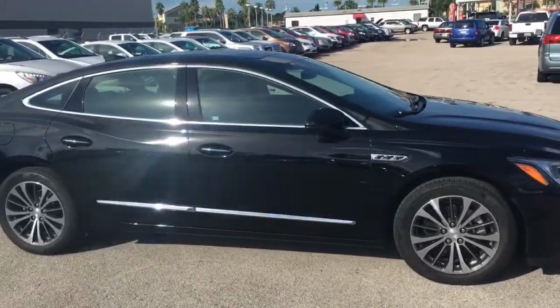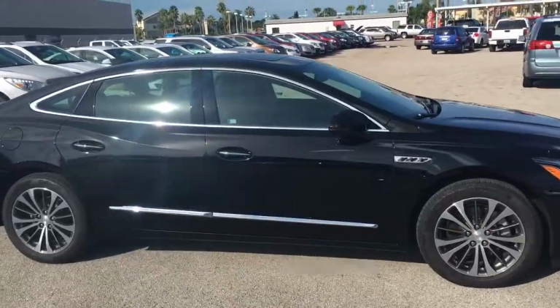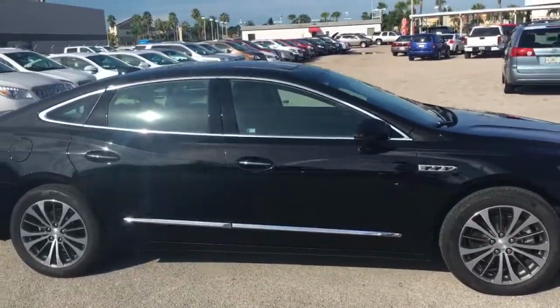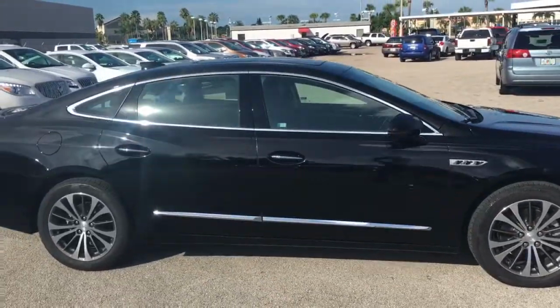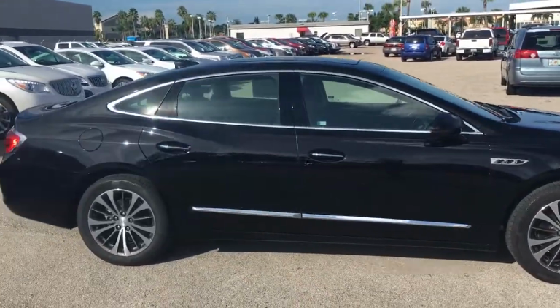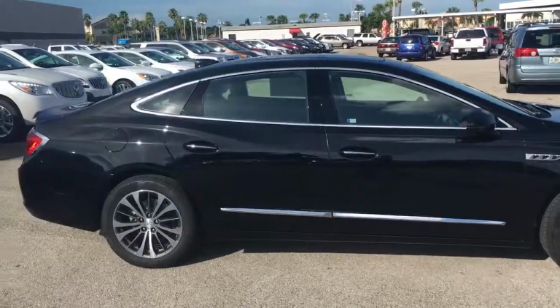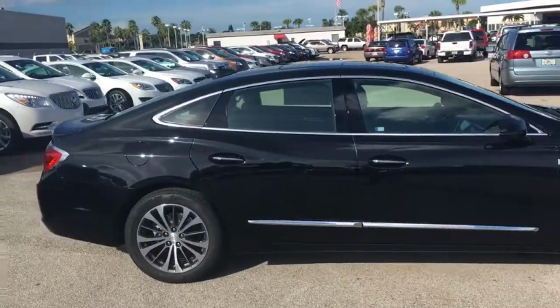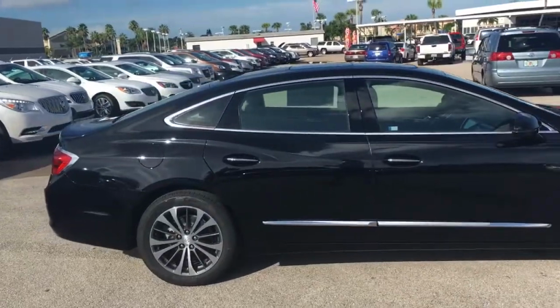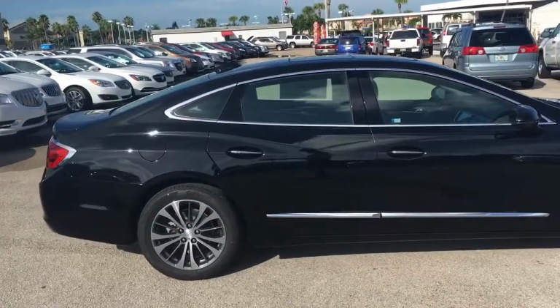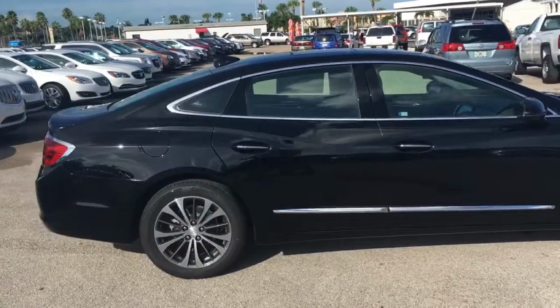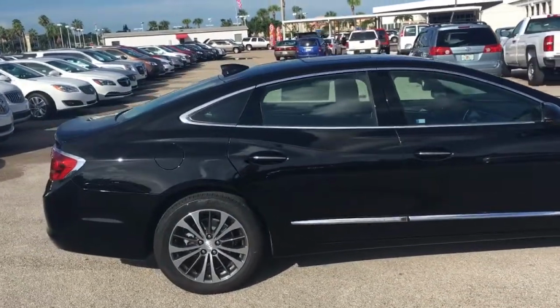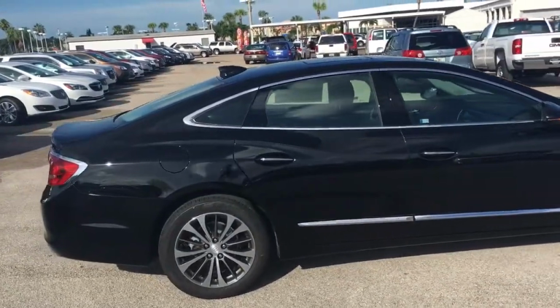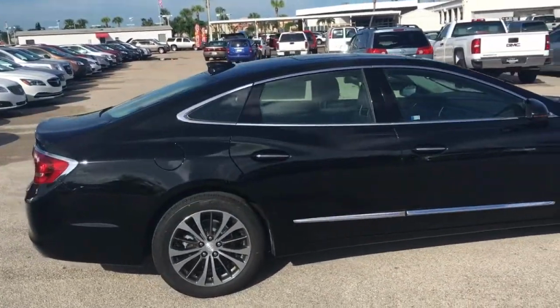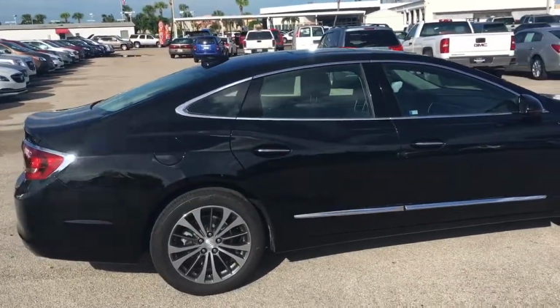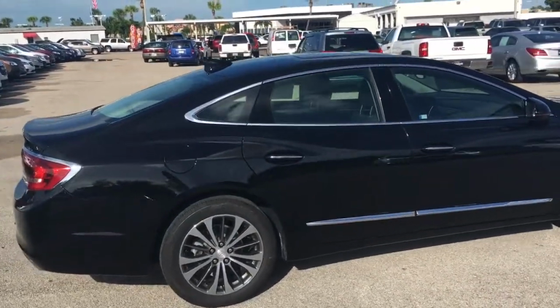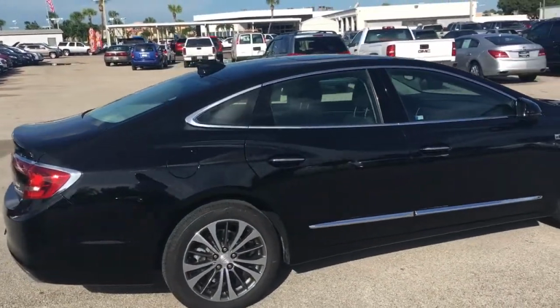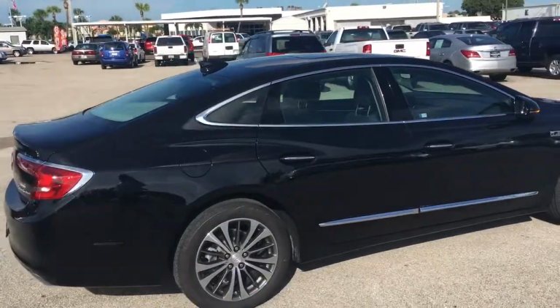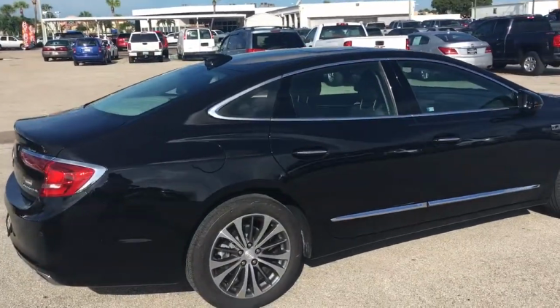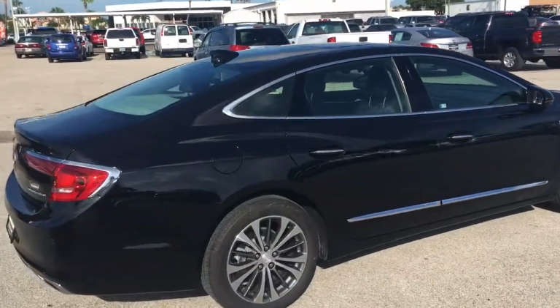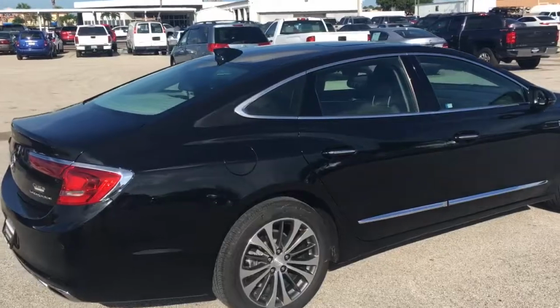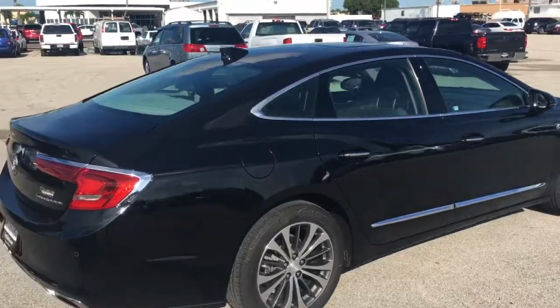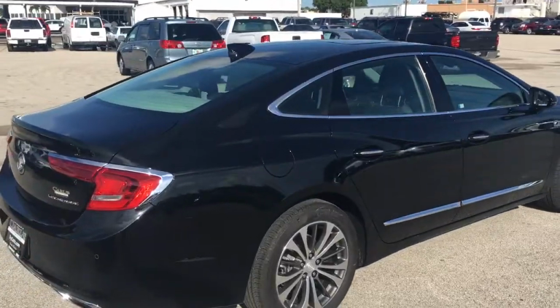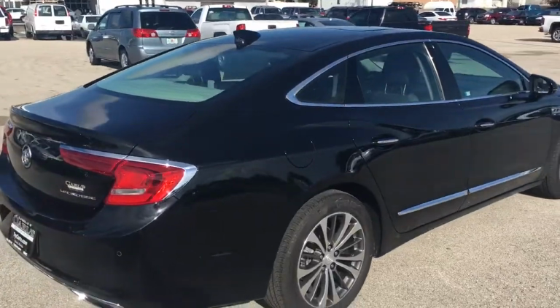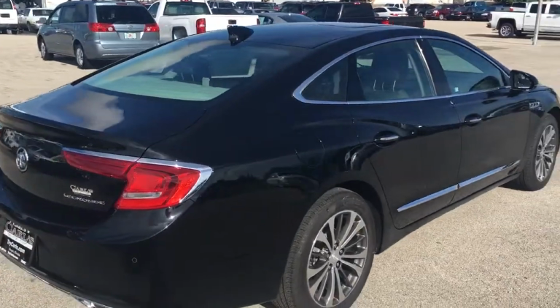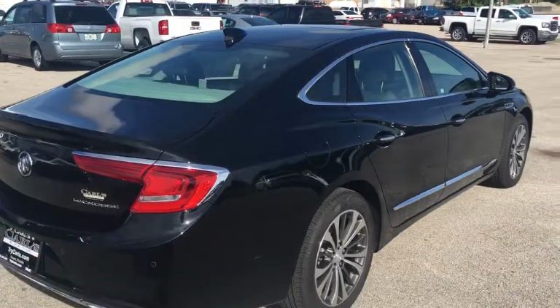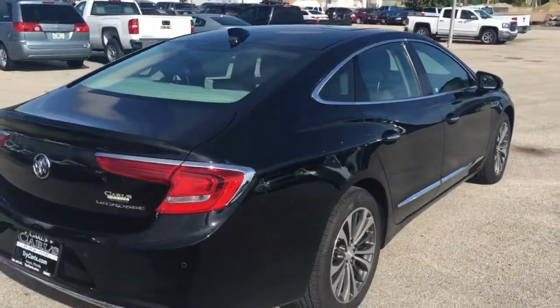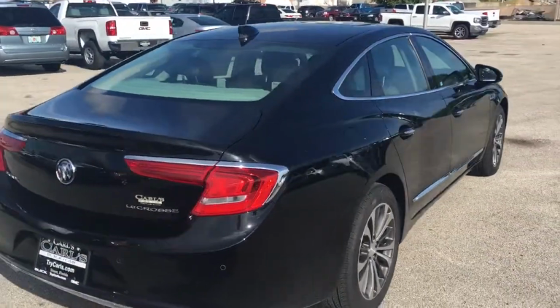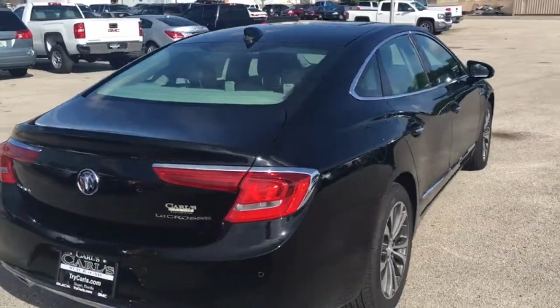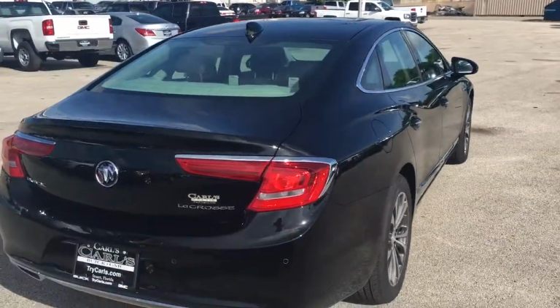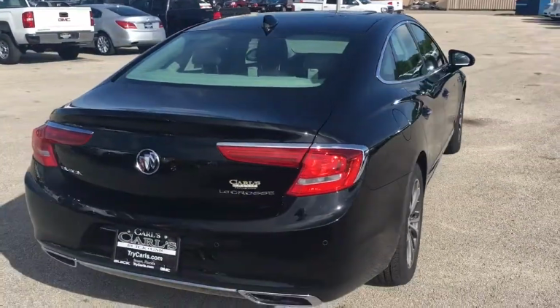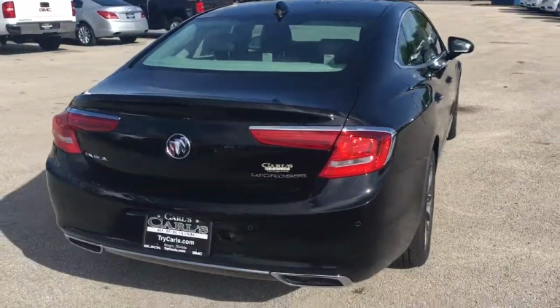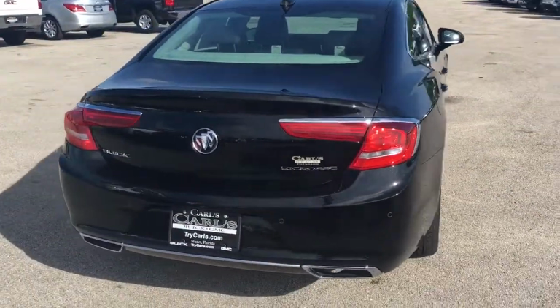This is an Essence package LaCrosse that does come equipped with remote start. It starts your vehicle remotely up to 200 feet away with the key fob, or anywhere you have cell phone service with the free Remote Link app.